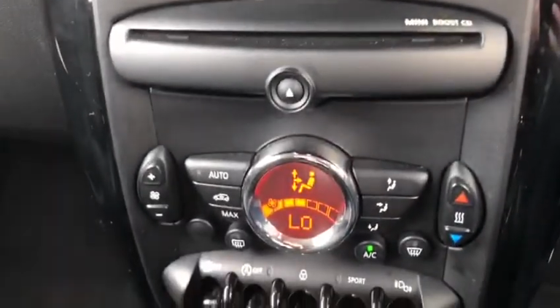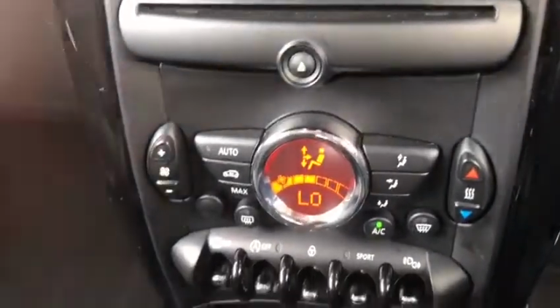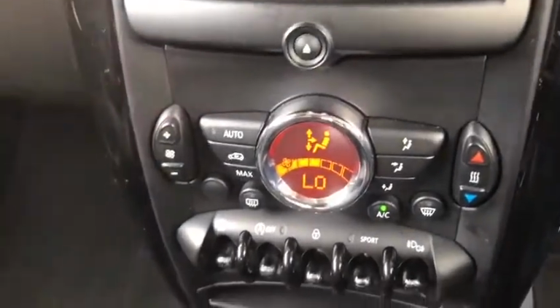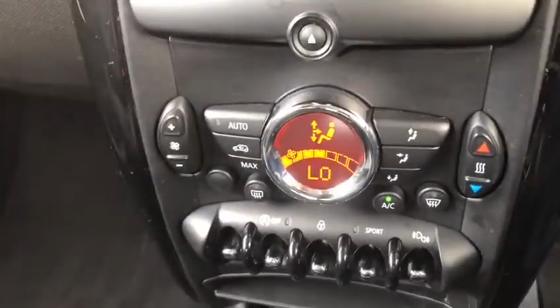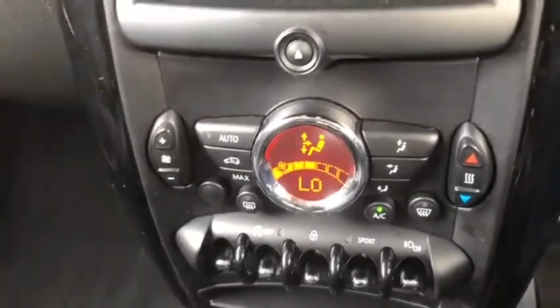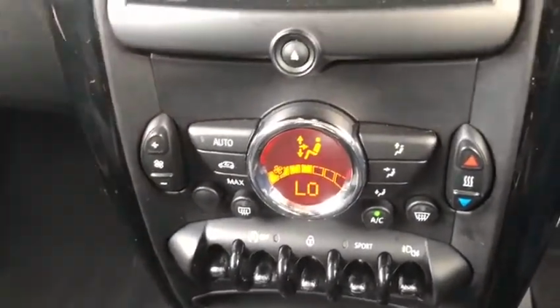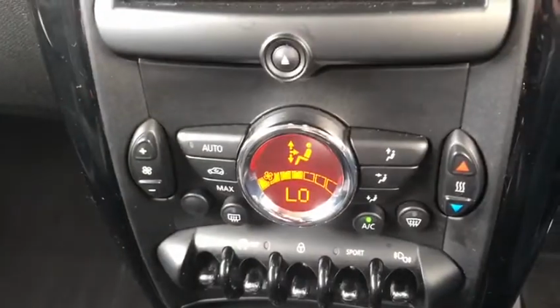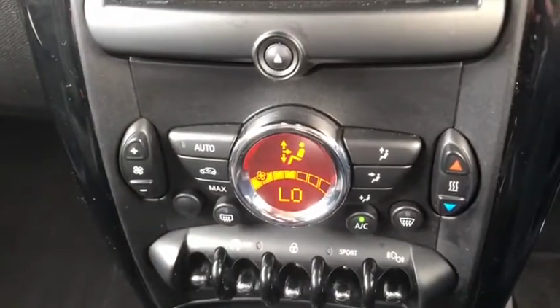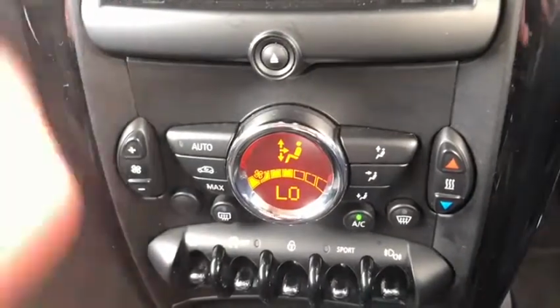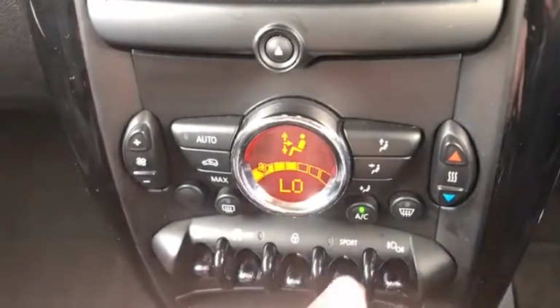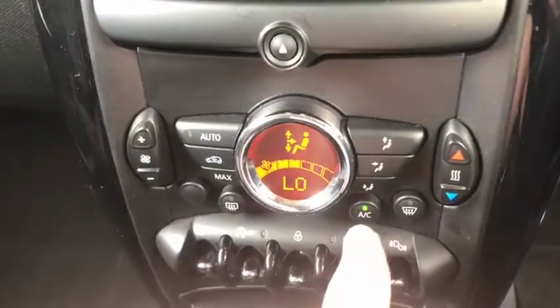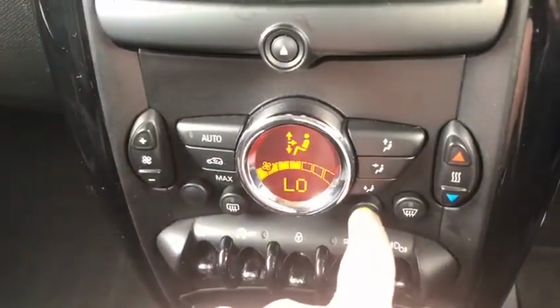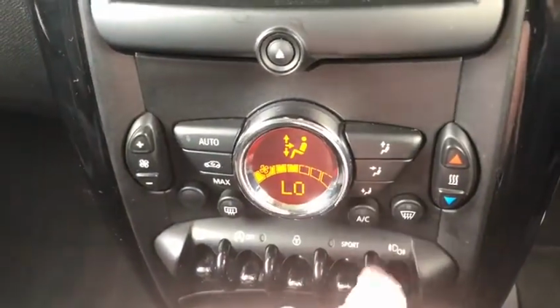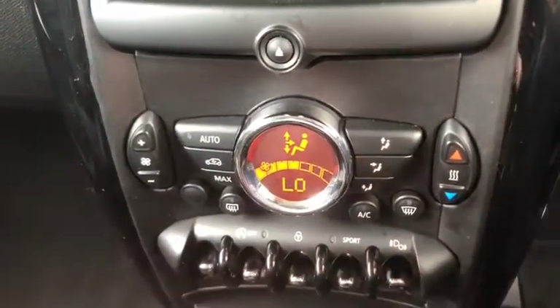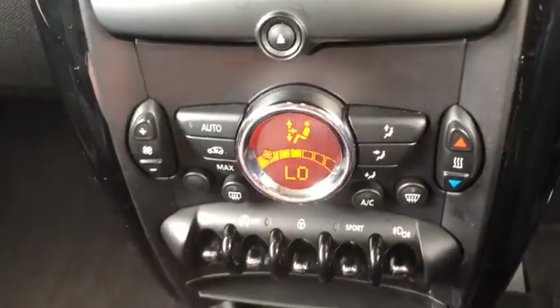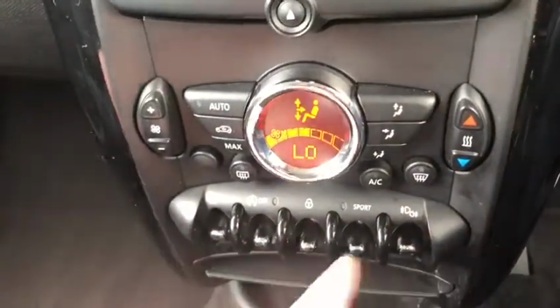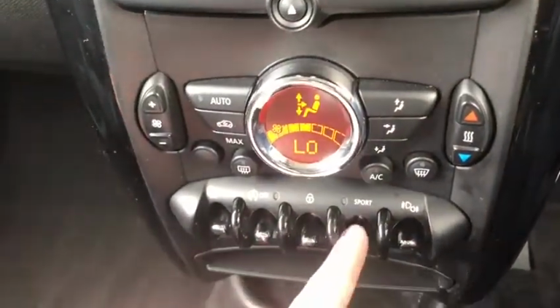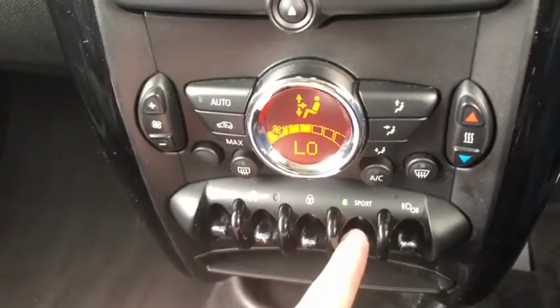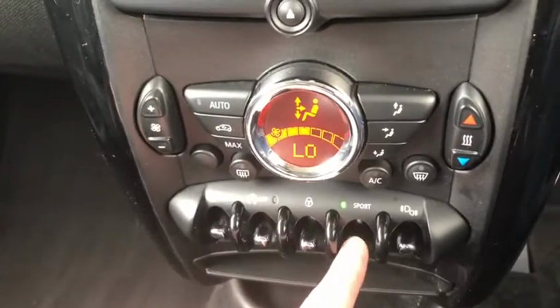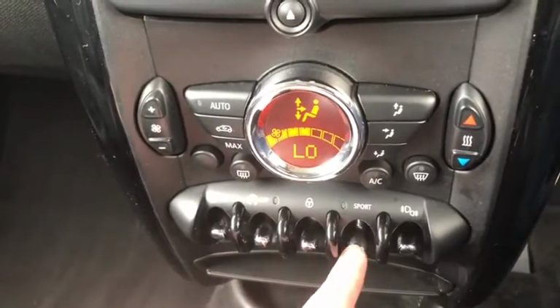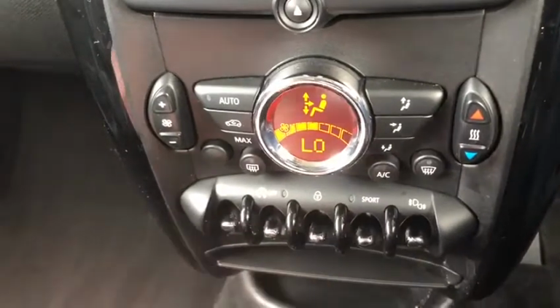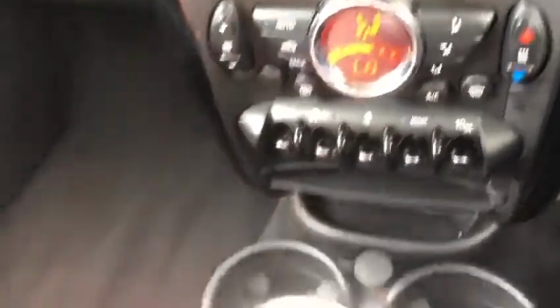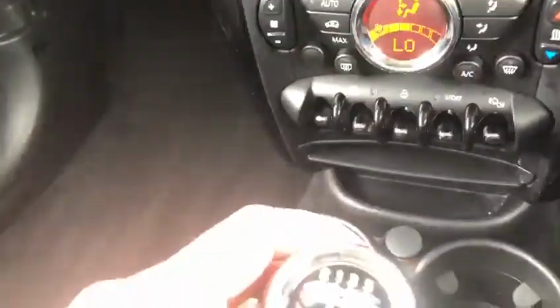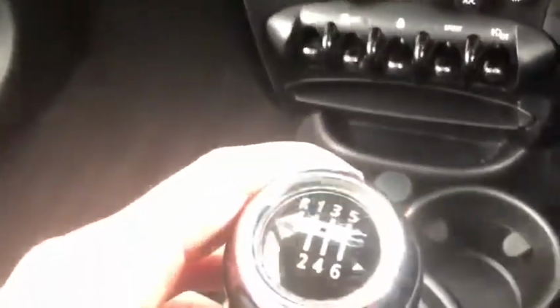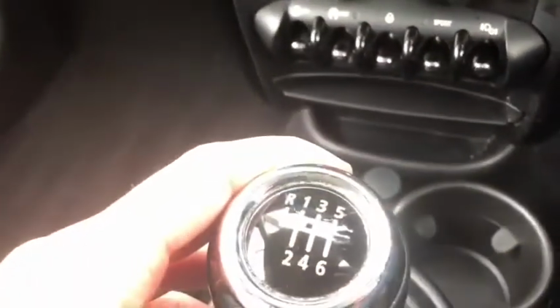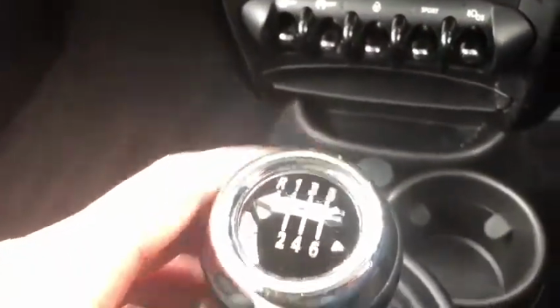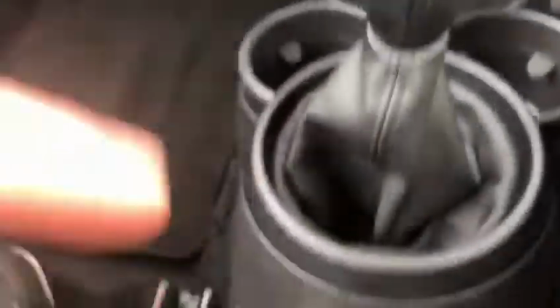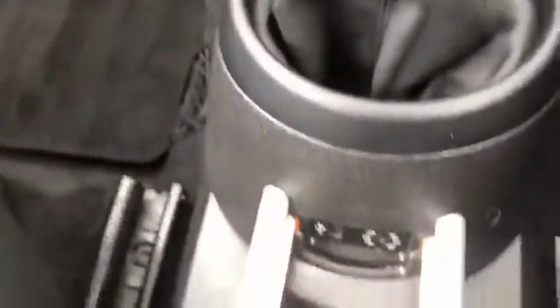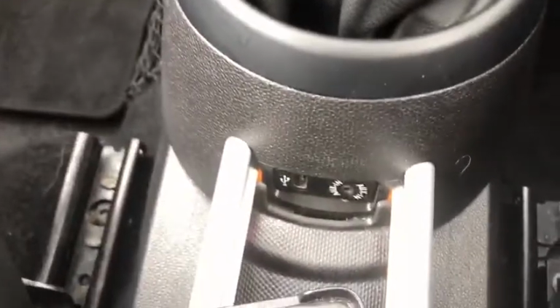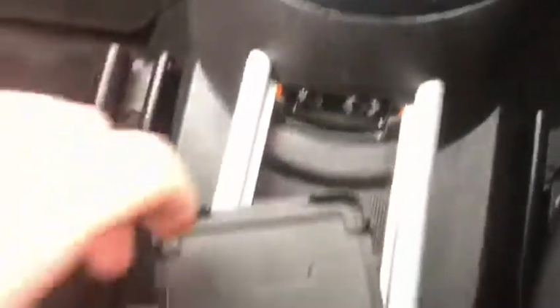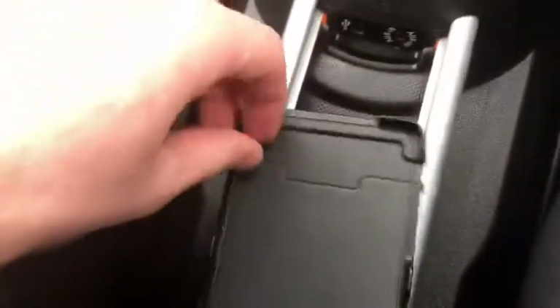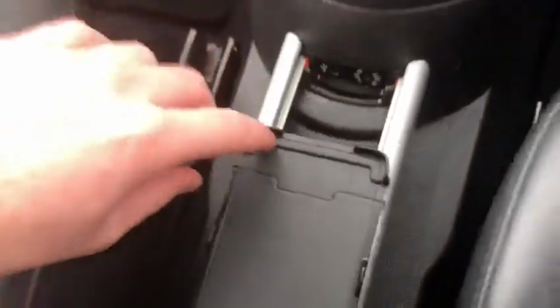Moving down, you've got the temperature controls here. You can set the exact temperature you'd like the car to be and it'll get there automatically. Of course you've got air conditioning as well. There's a sport mode so you can have normal or sport, and a lovely six-speed gearbox.